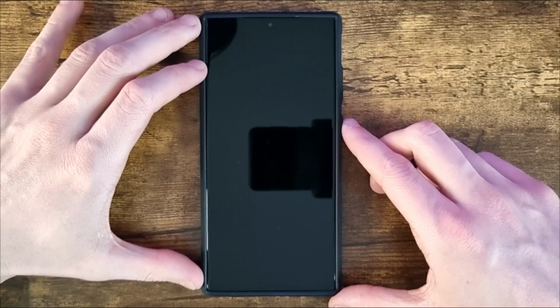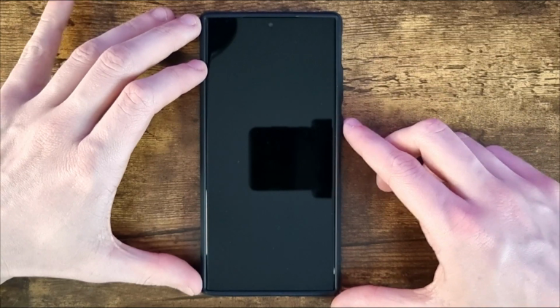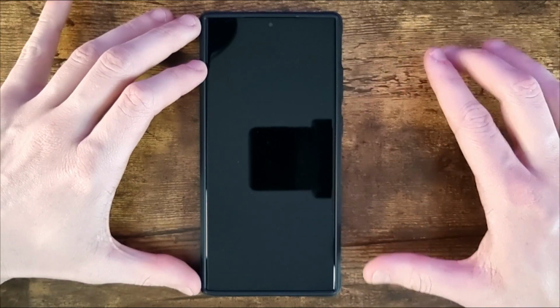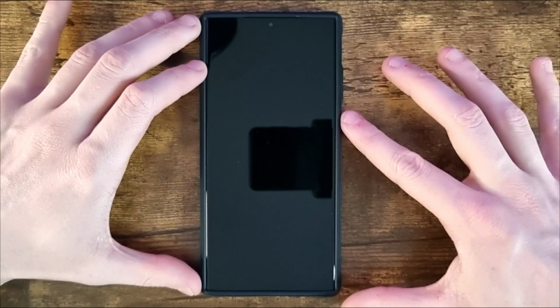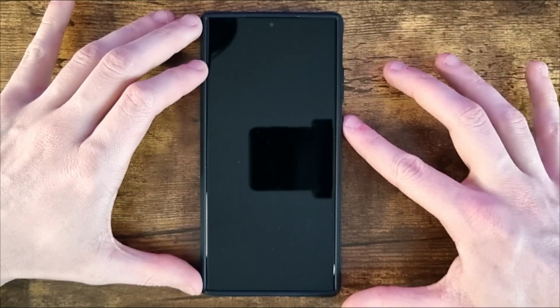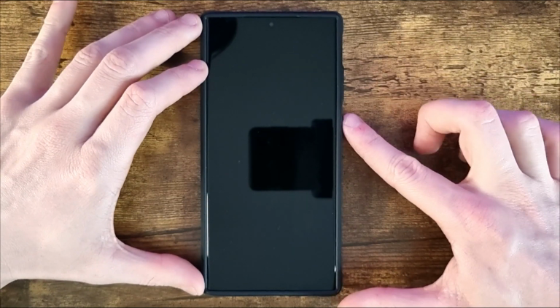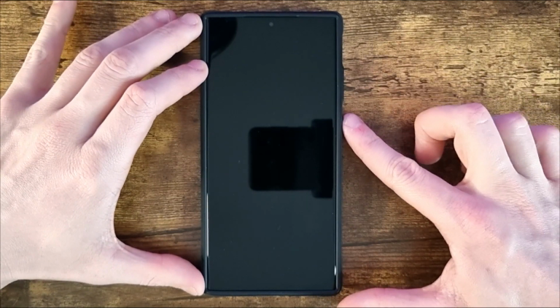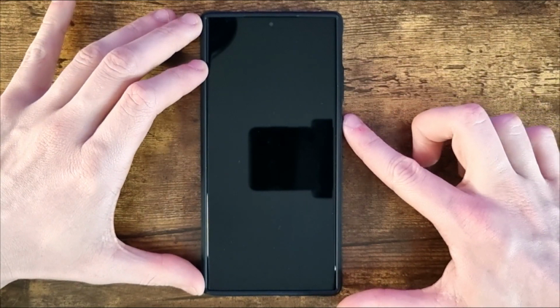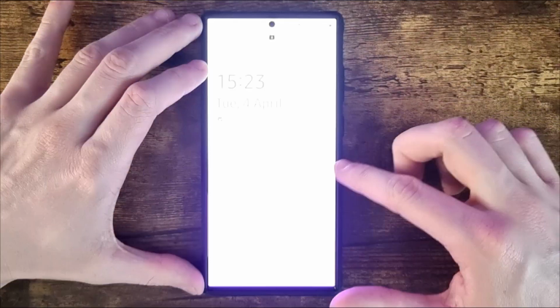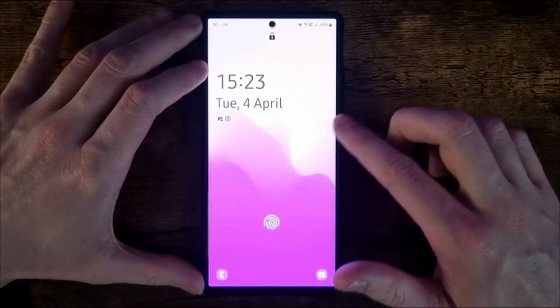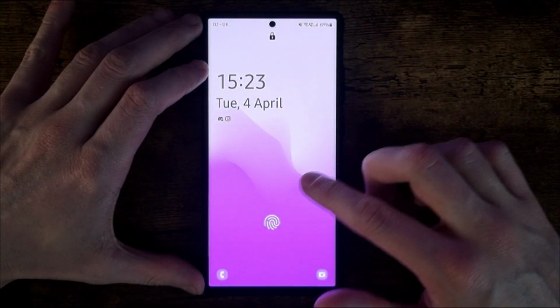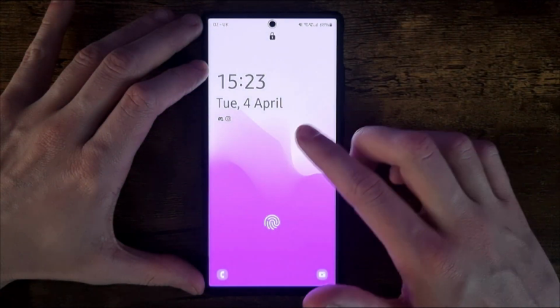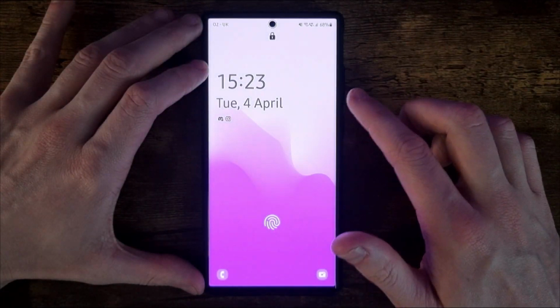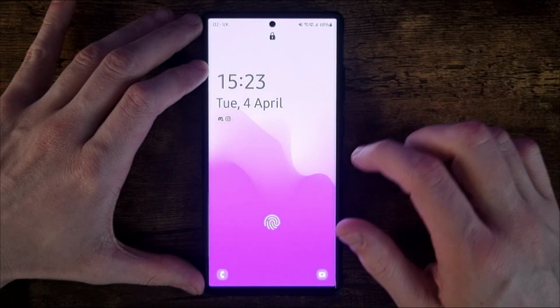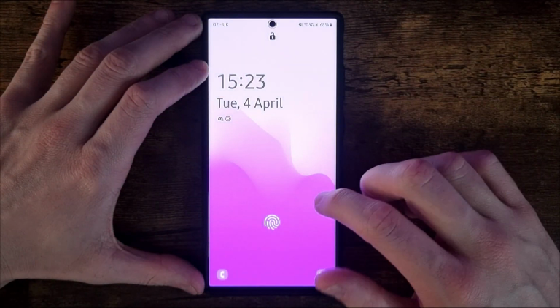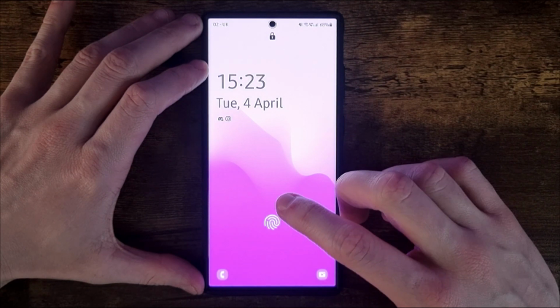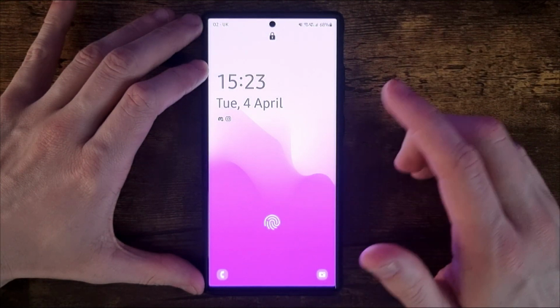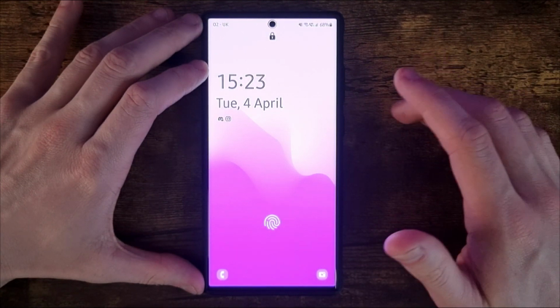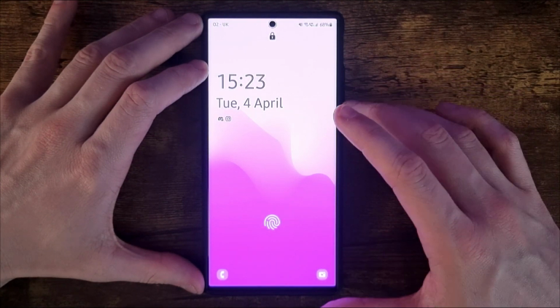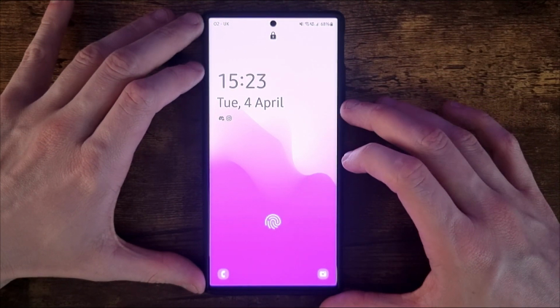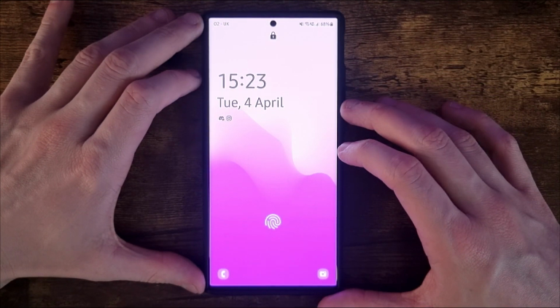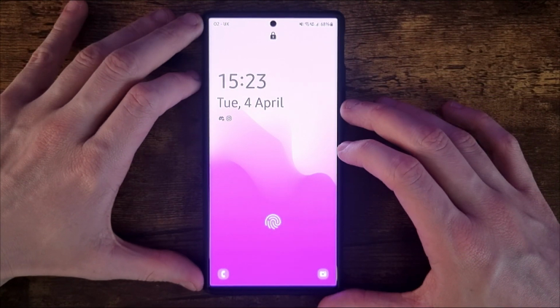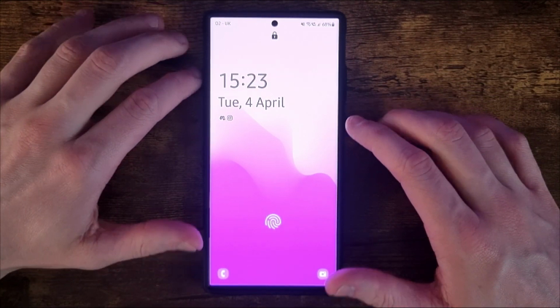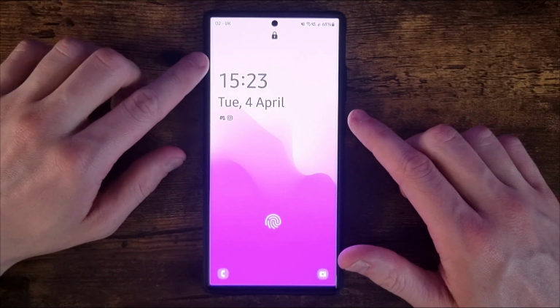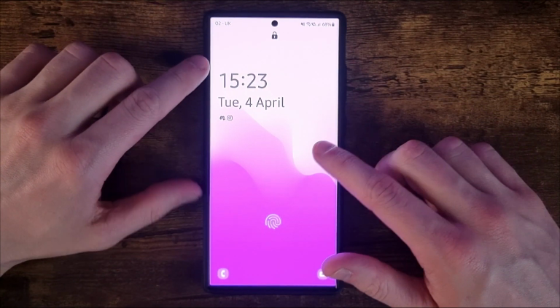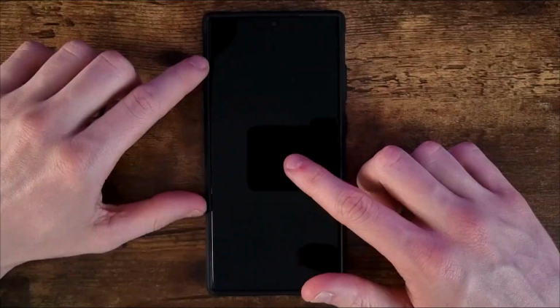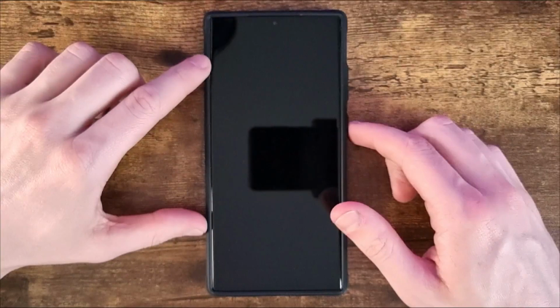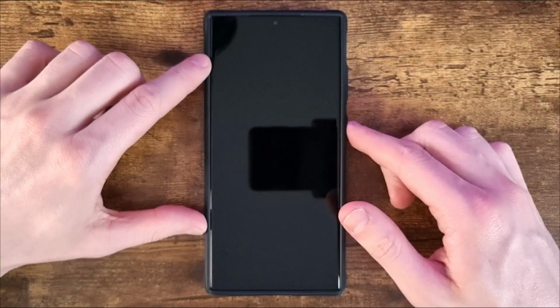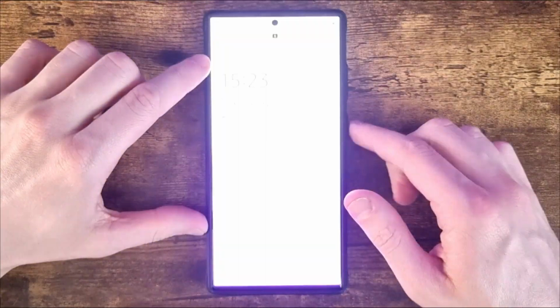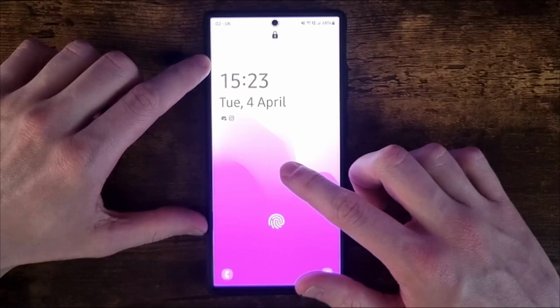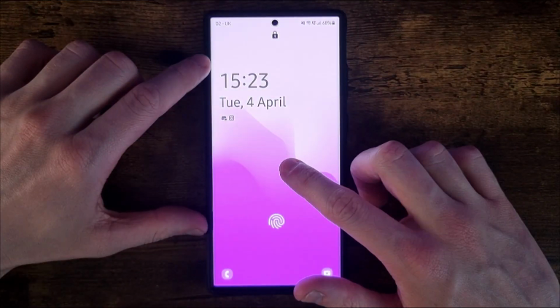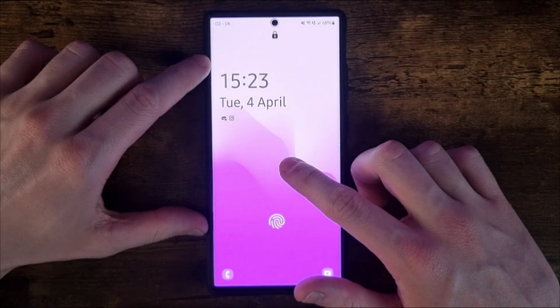First of all, what we need to do is just click our lock button right there to bring up the lock screen. And then we simply need to go ahead and click and hold down on our lock screen.